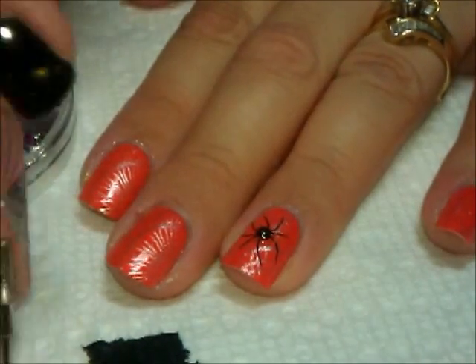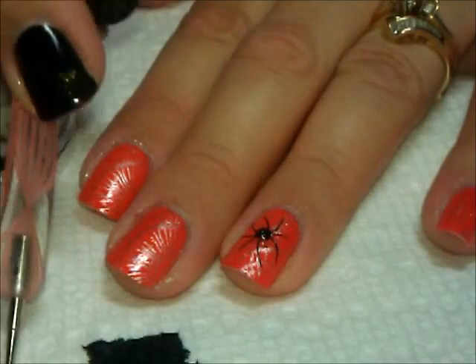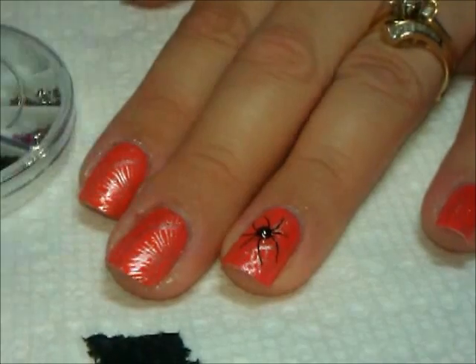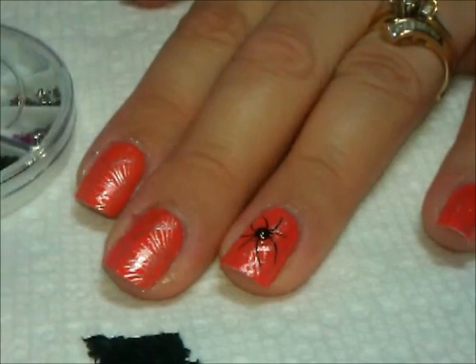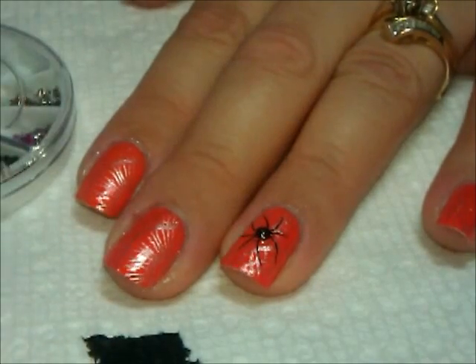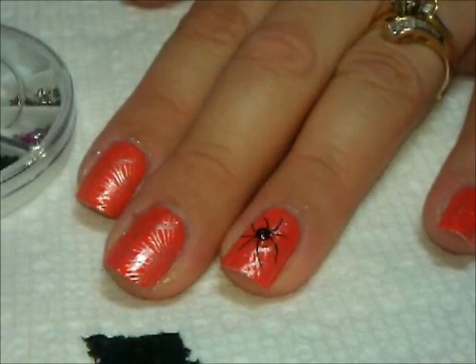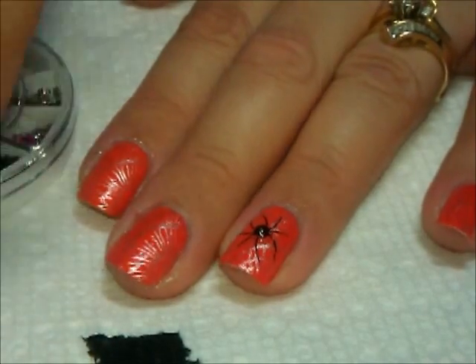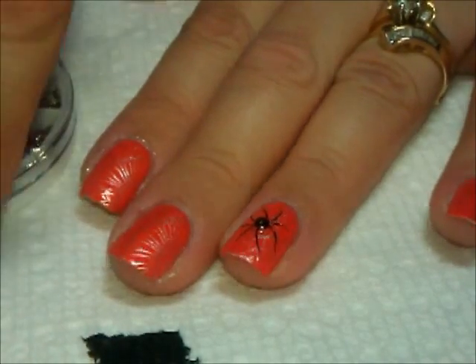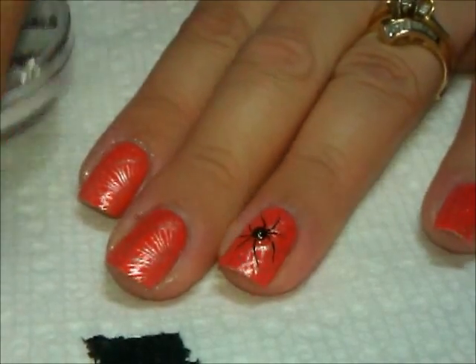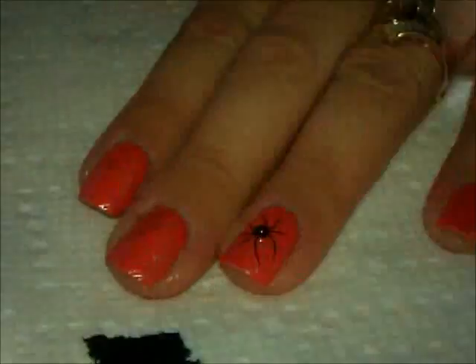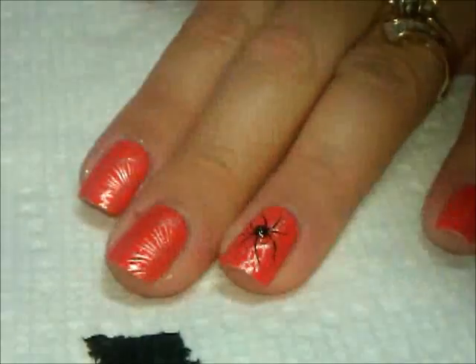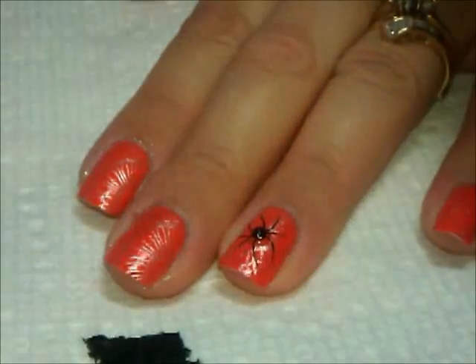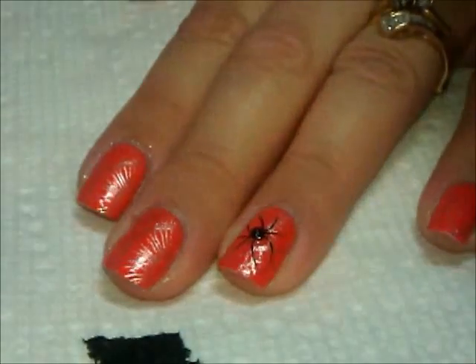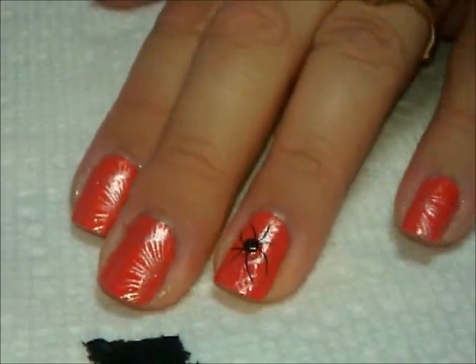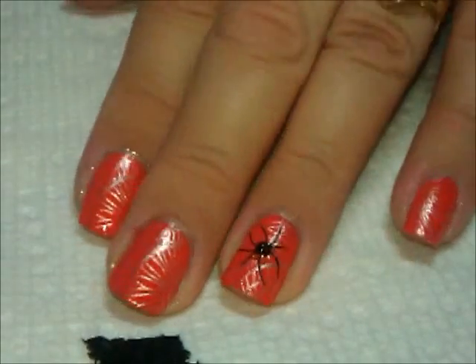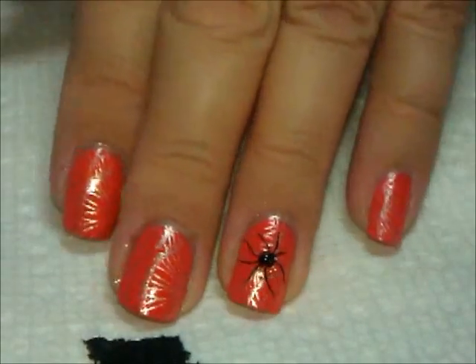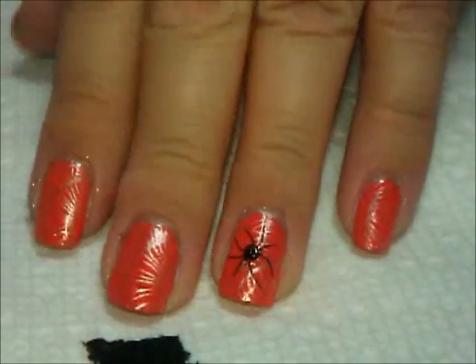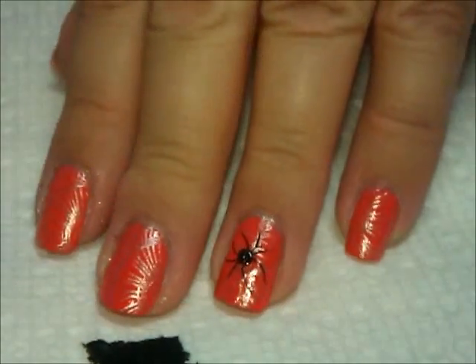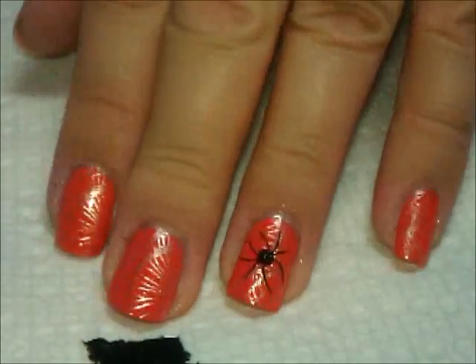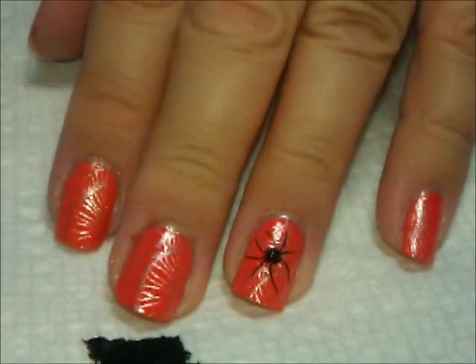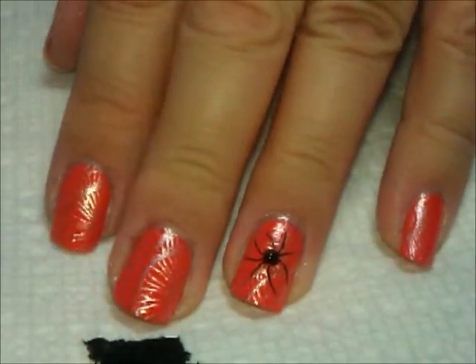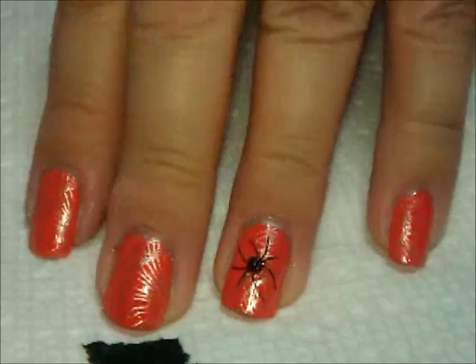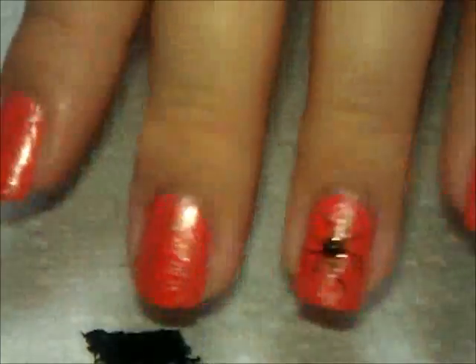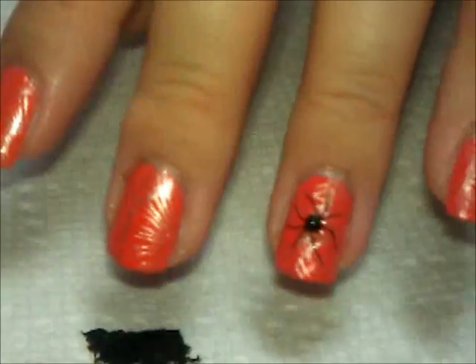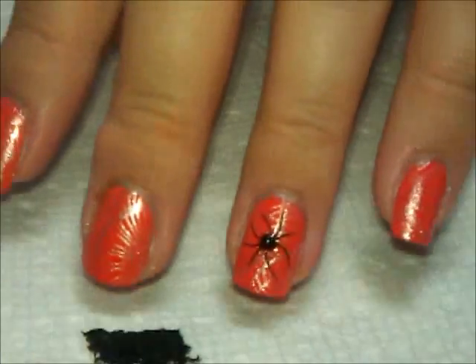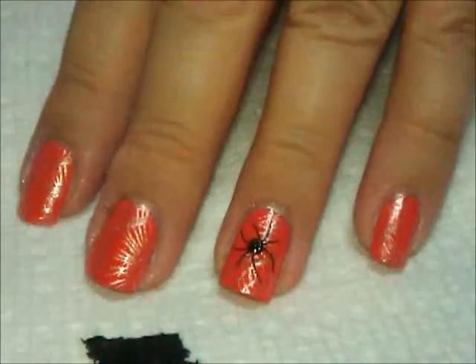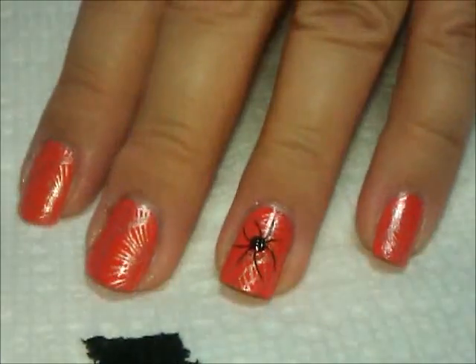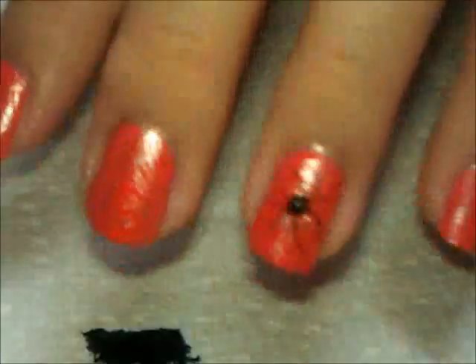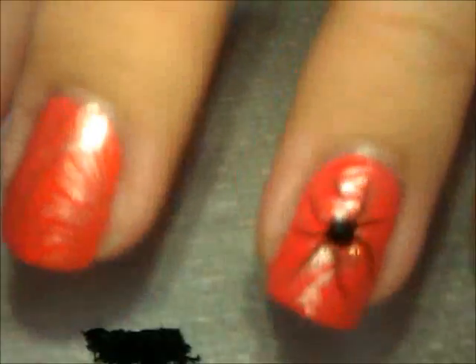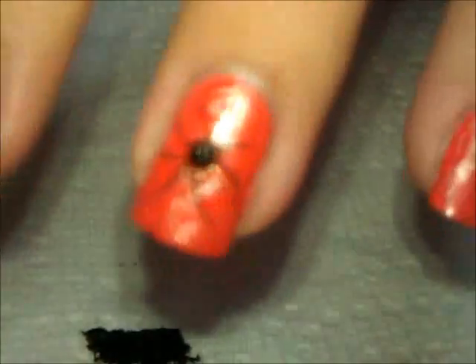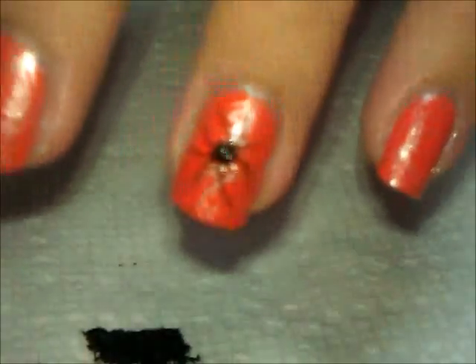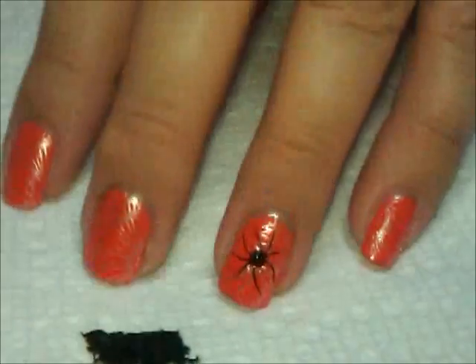If you wanted to add spiders to other nails you can. I just kind of like this because it just sort of grabs your attention there — spider.